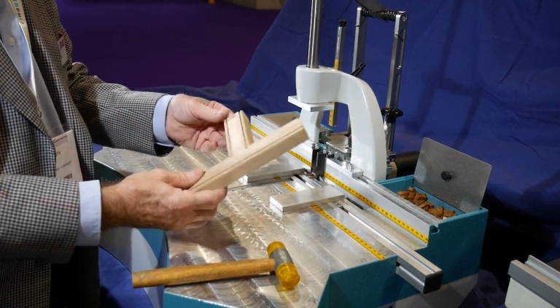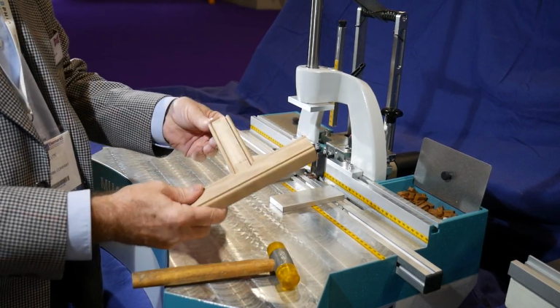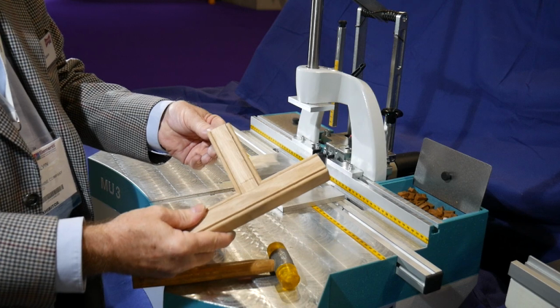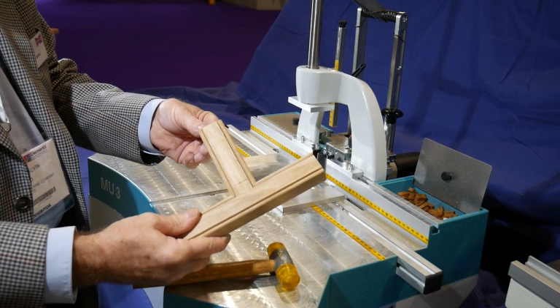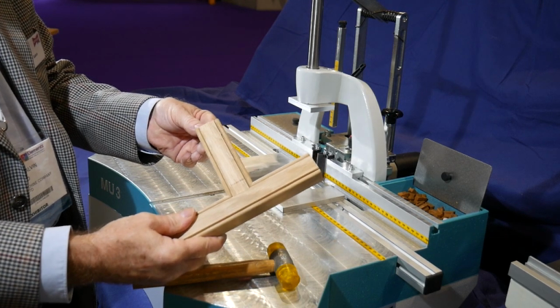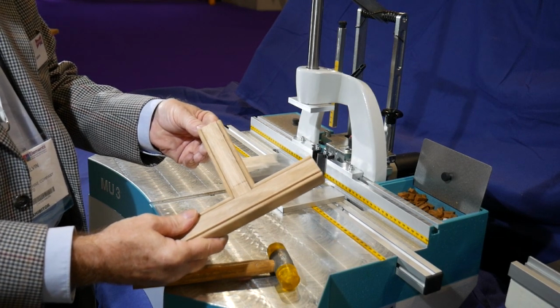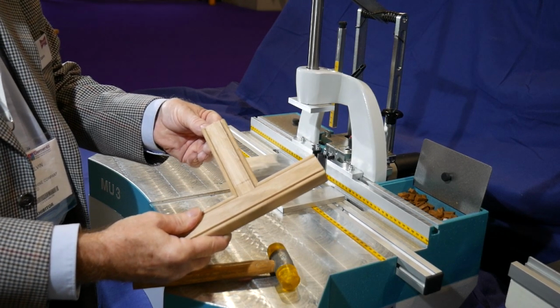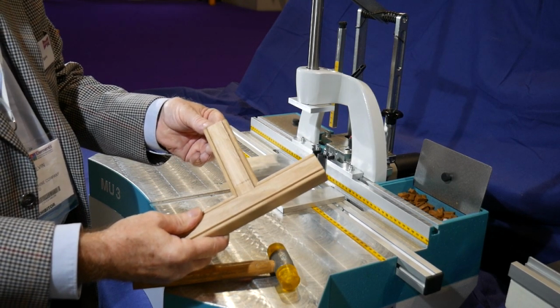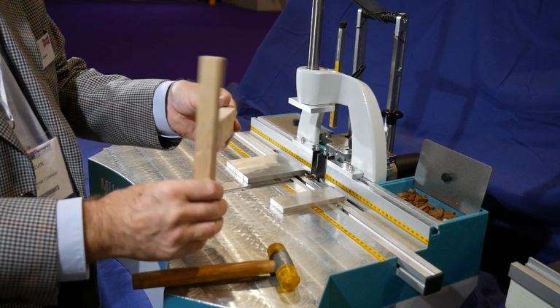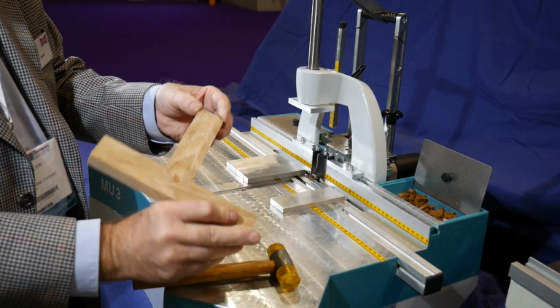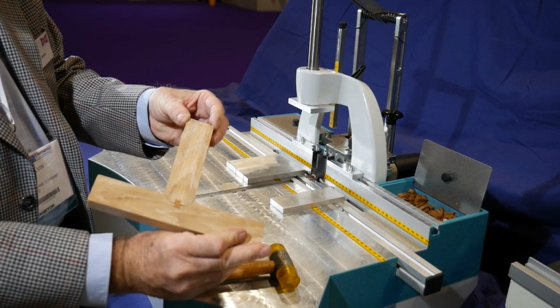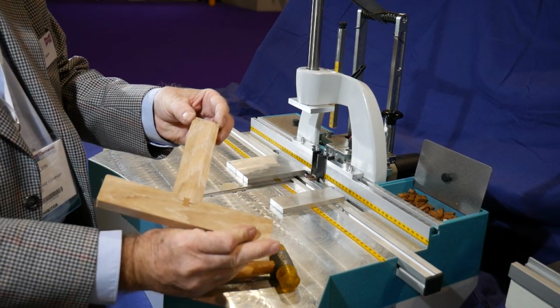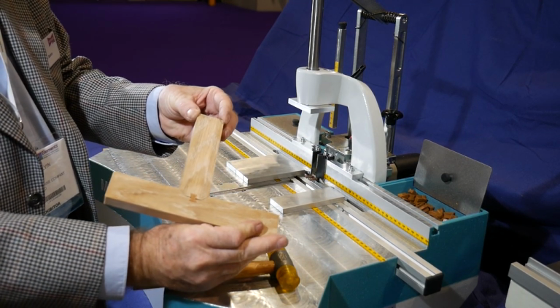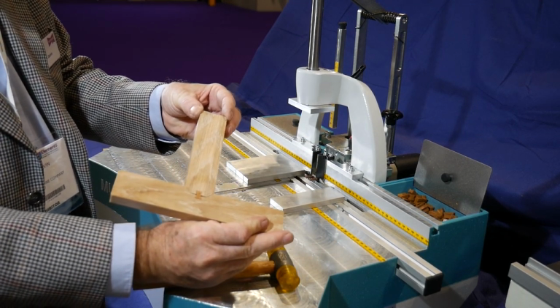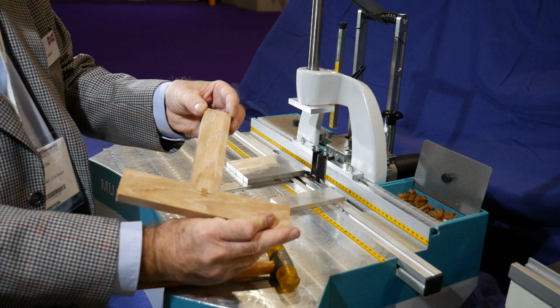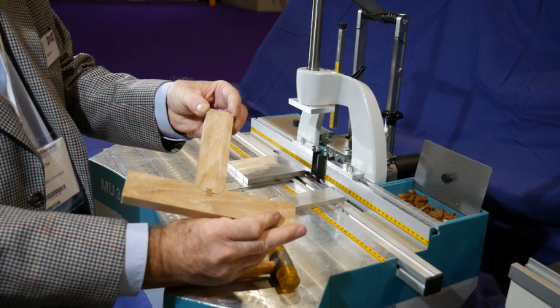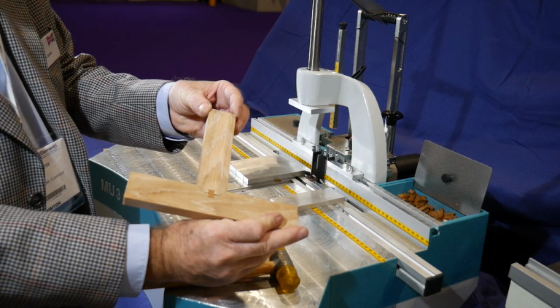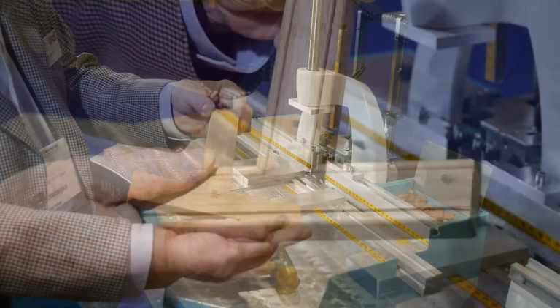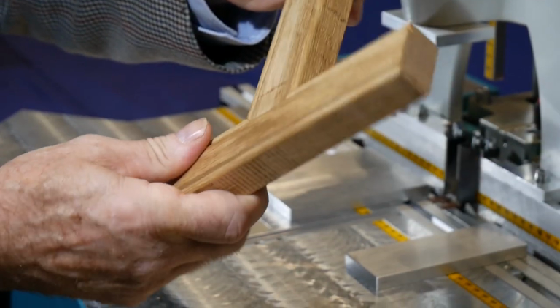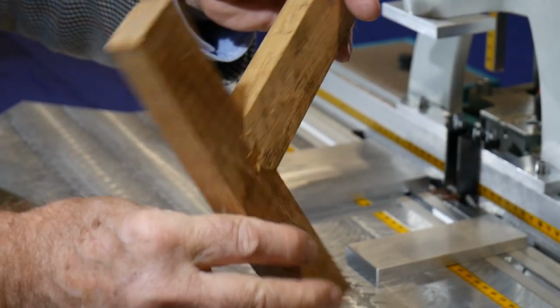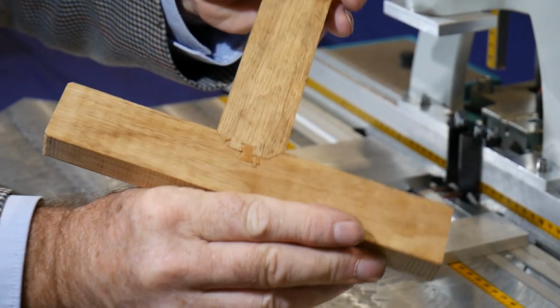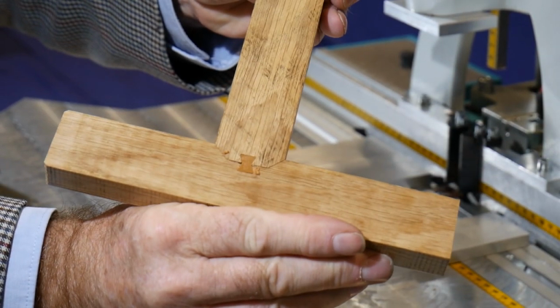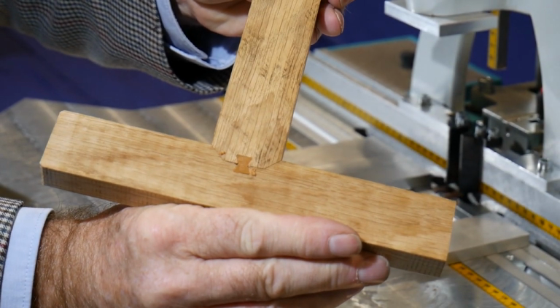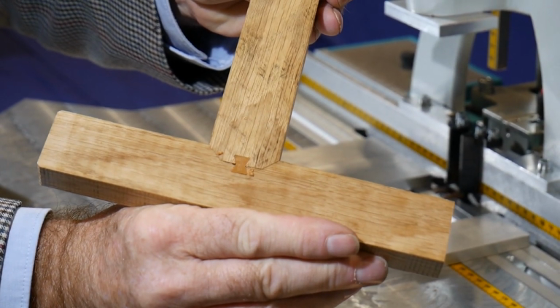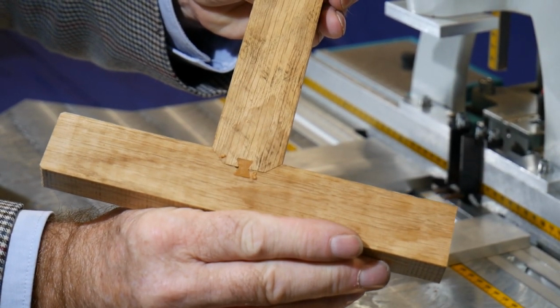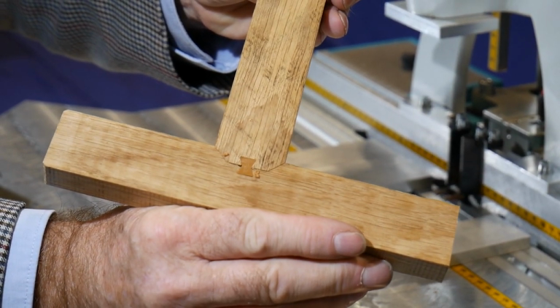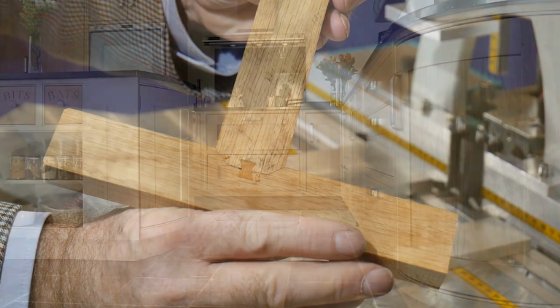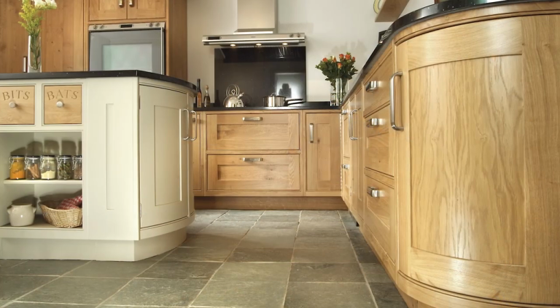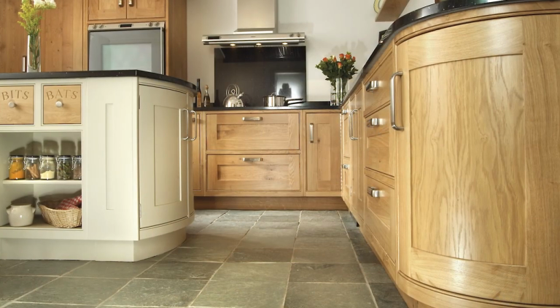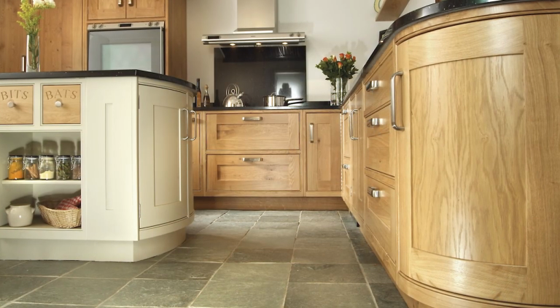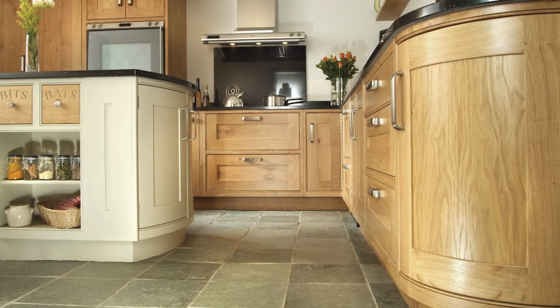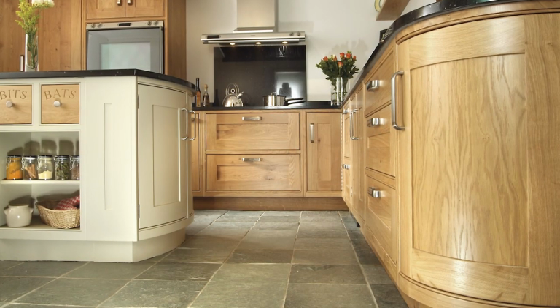Frames can be immediately worked on without waiting for the glue to dry. Beautiful beaded cabinet frames.